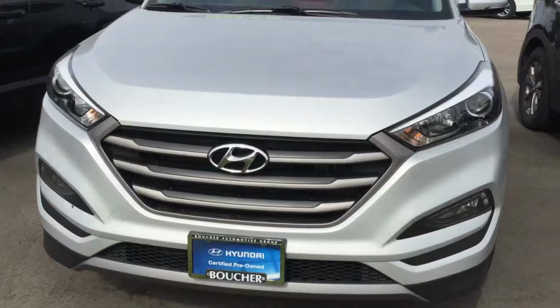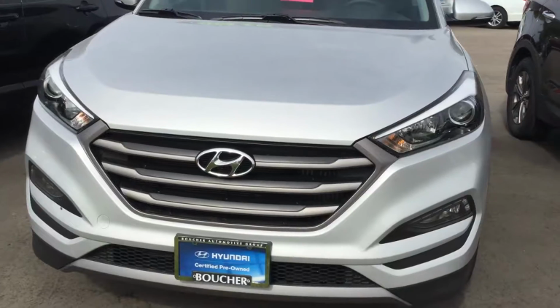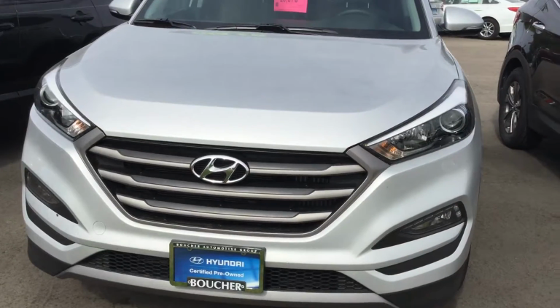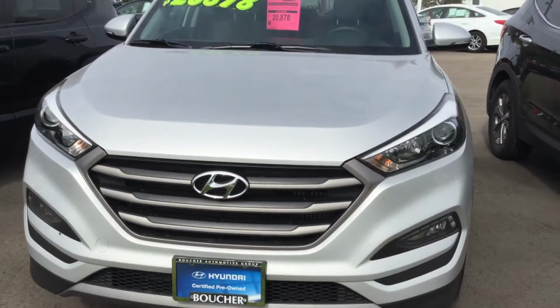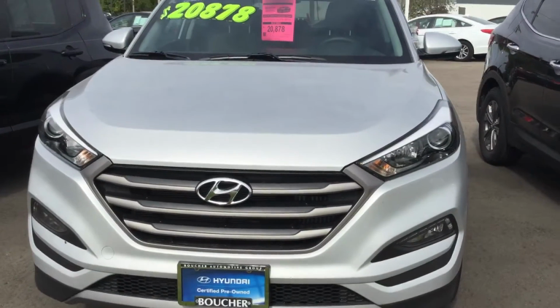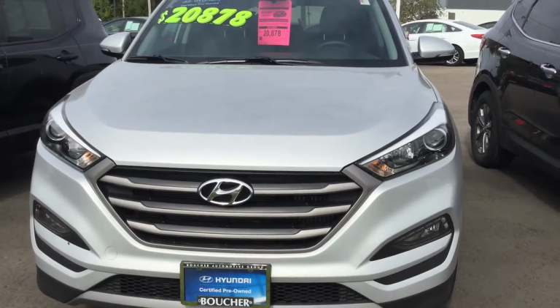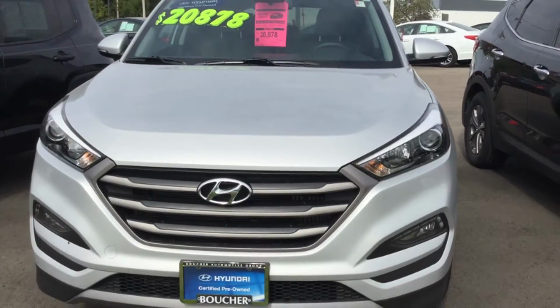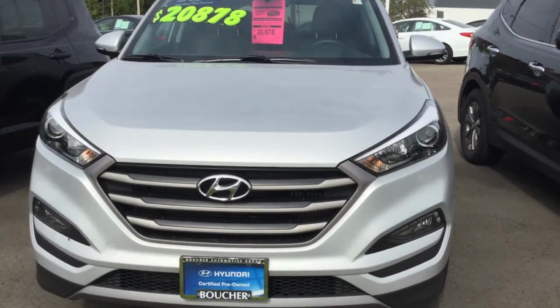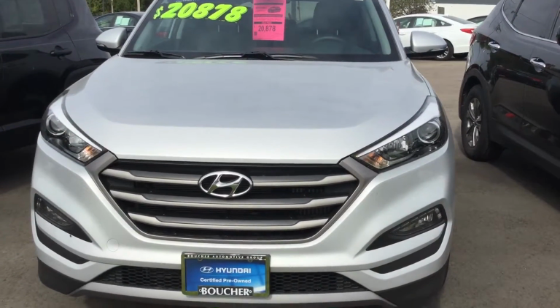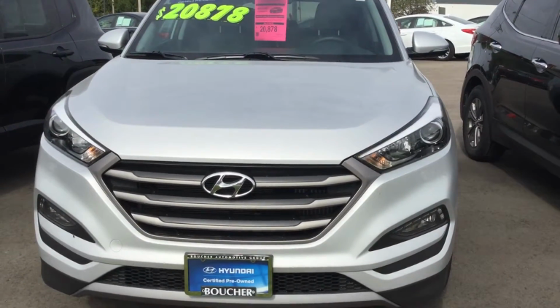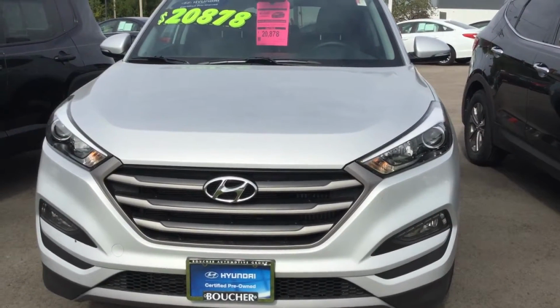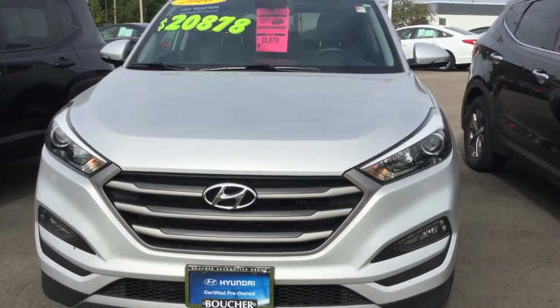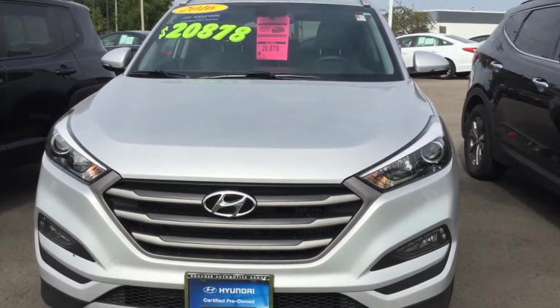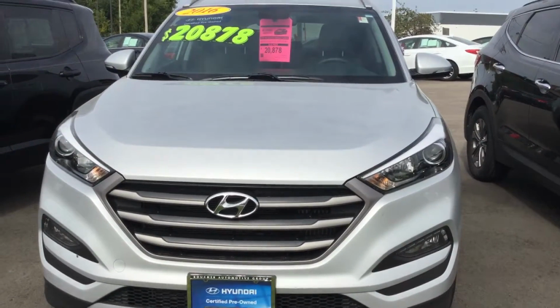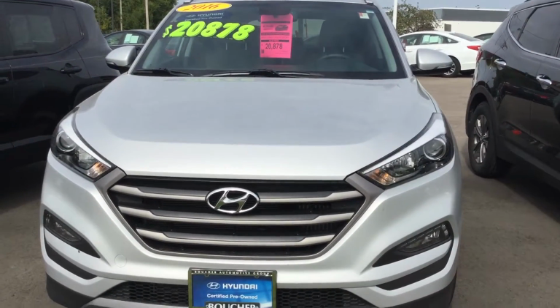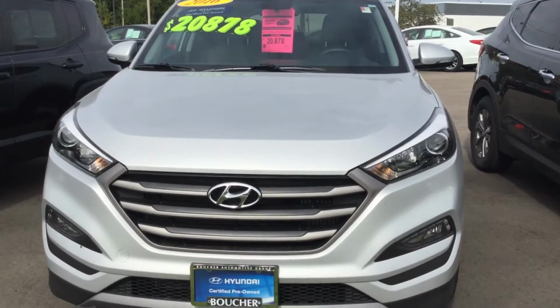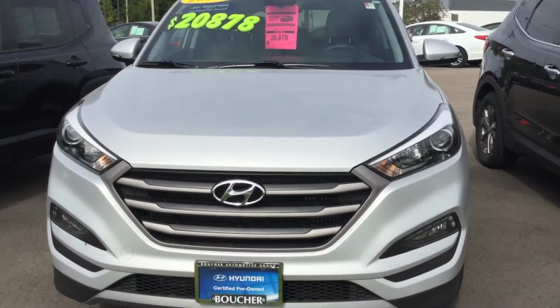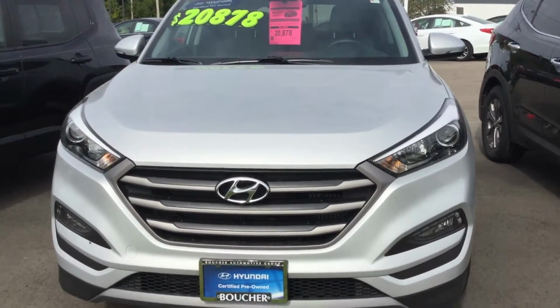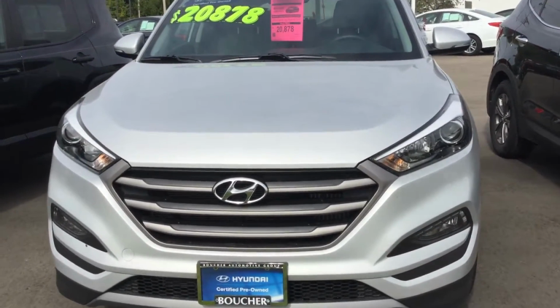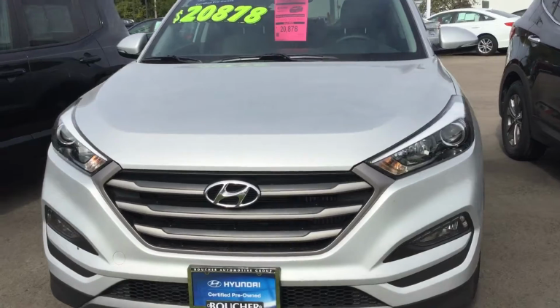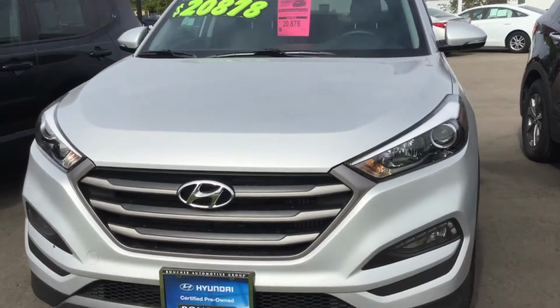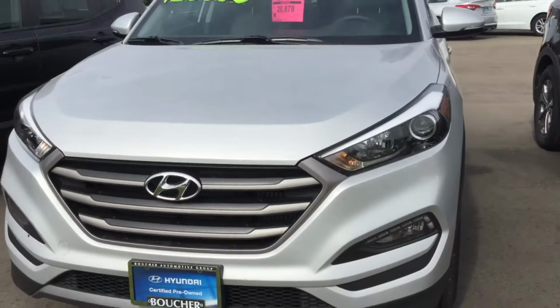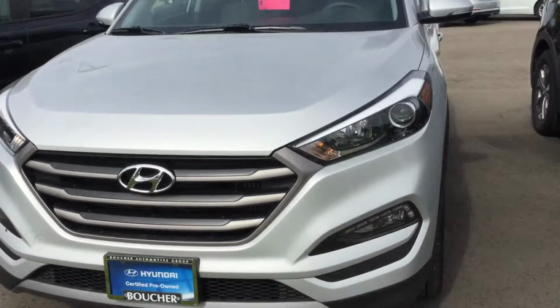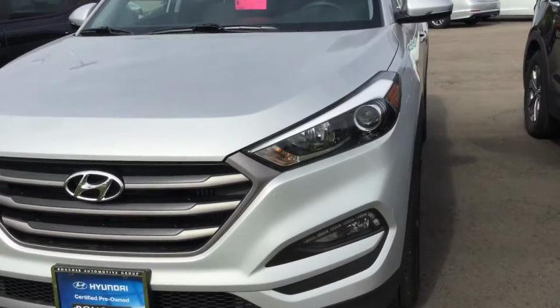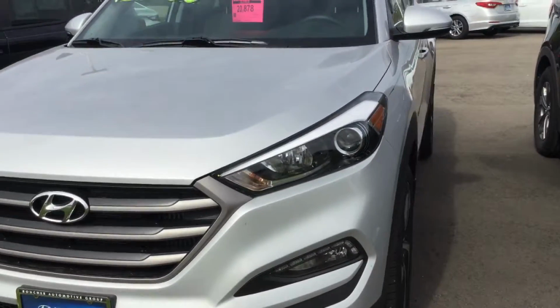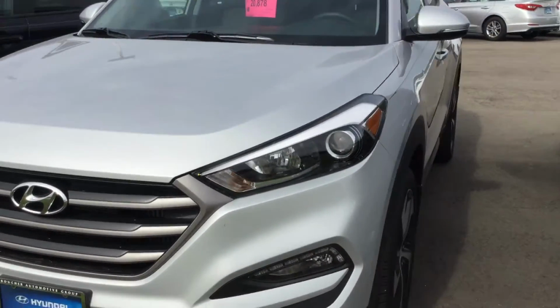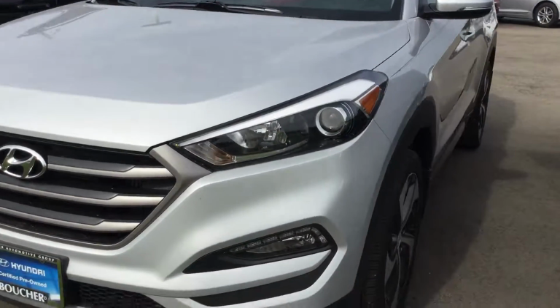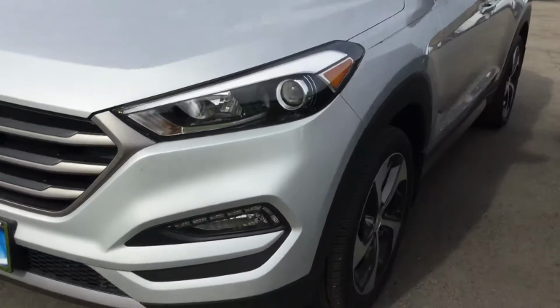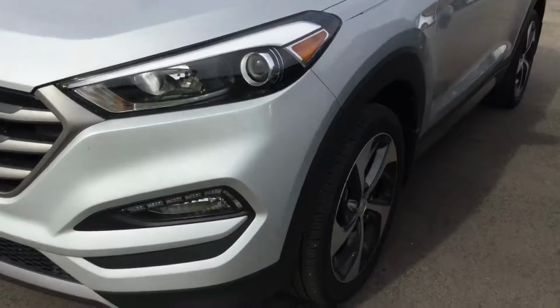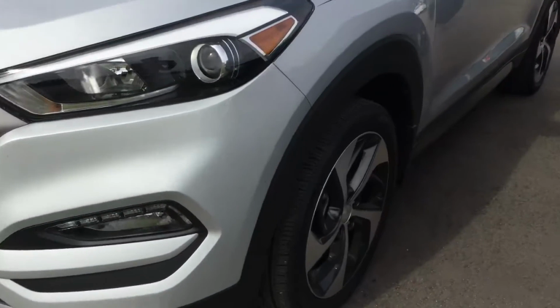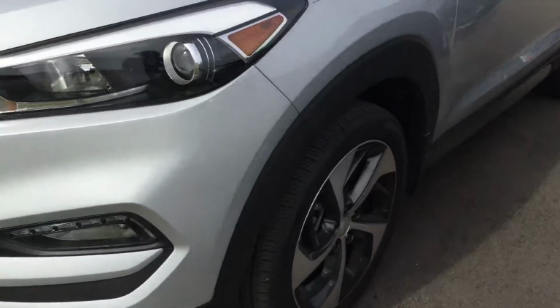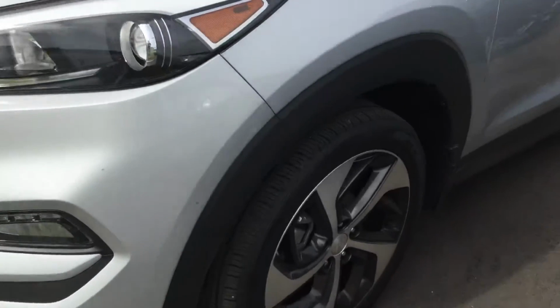This is a 2016 certified Fionn Hyundai Tucson Sport. It's an all-wheel drive vehicle with alloy wheels.